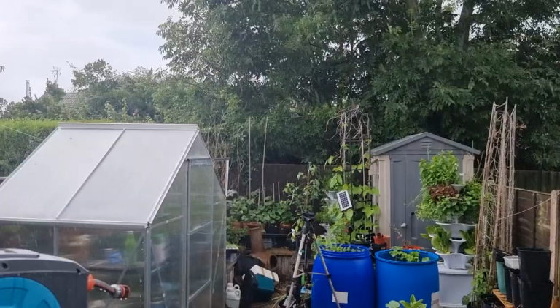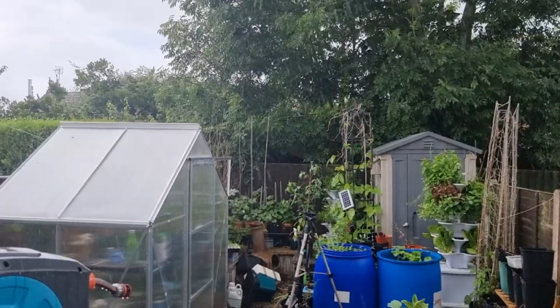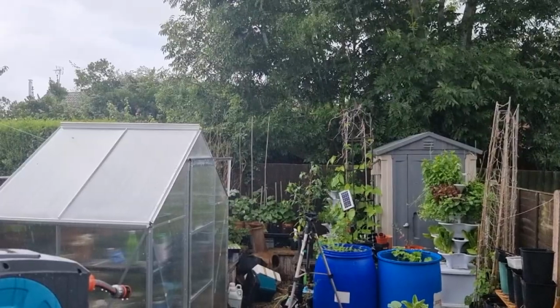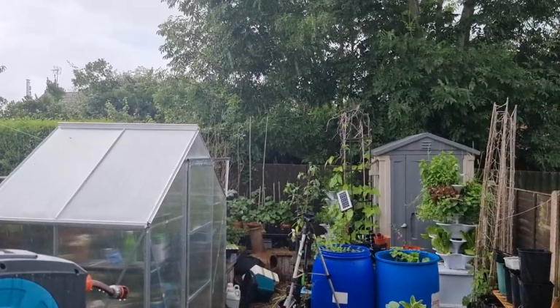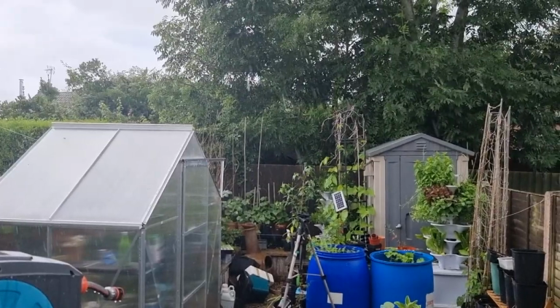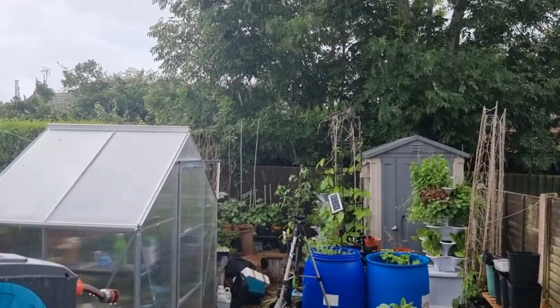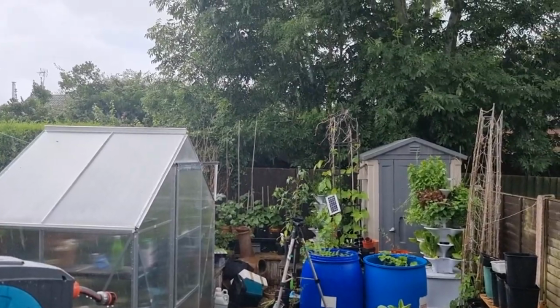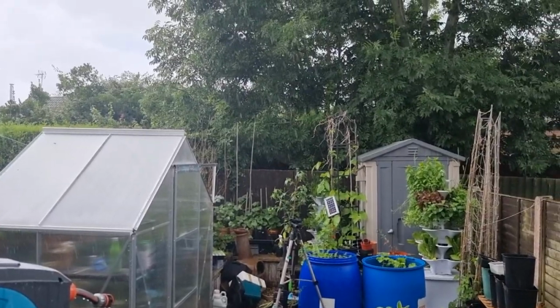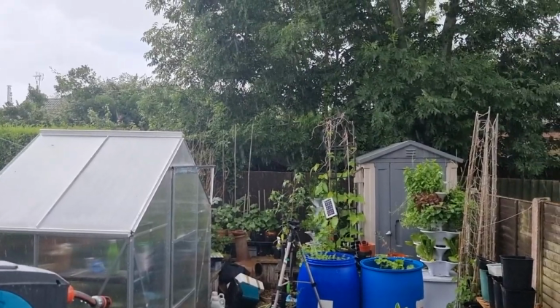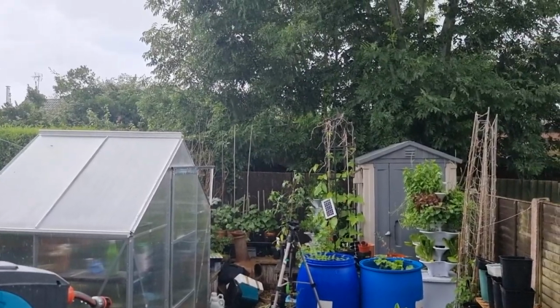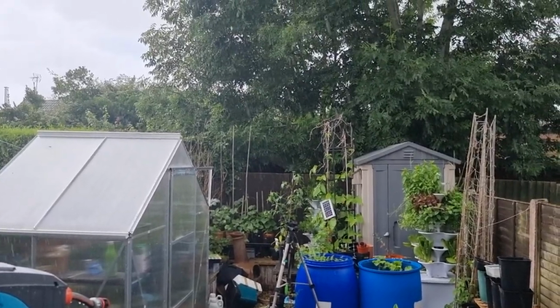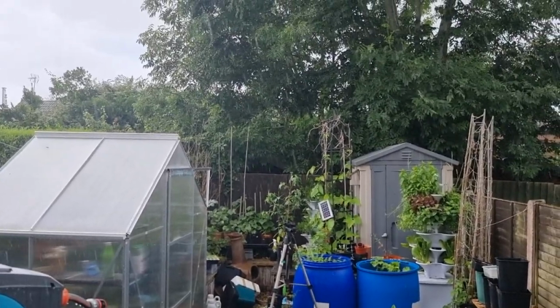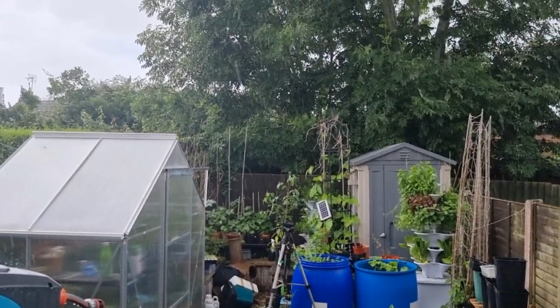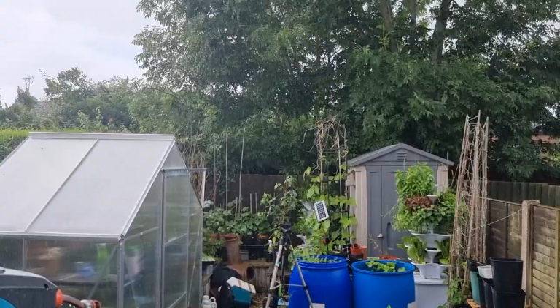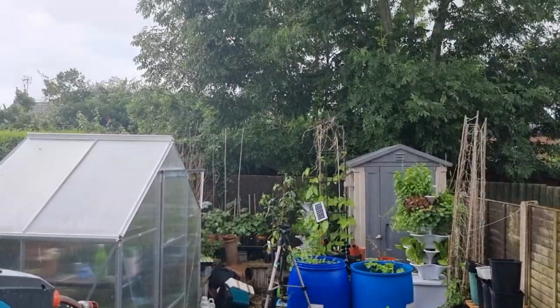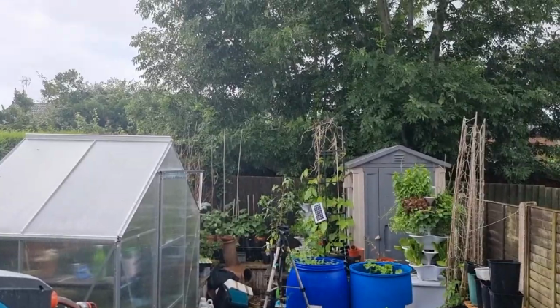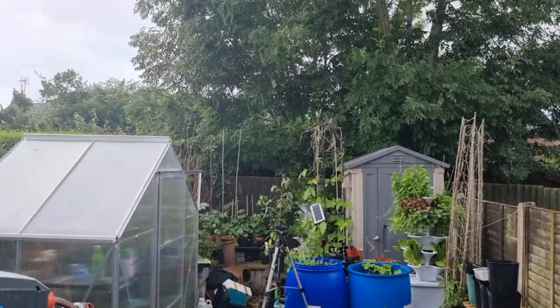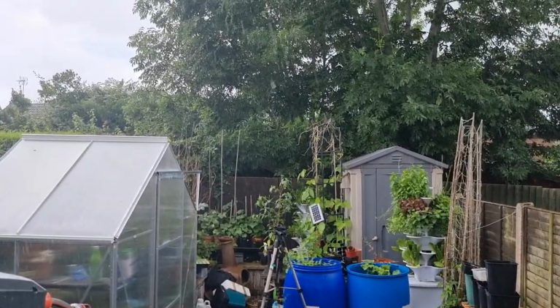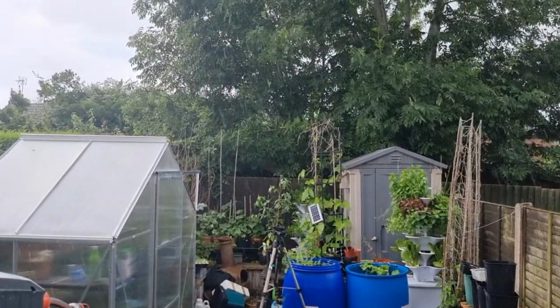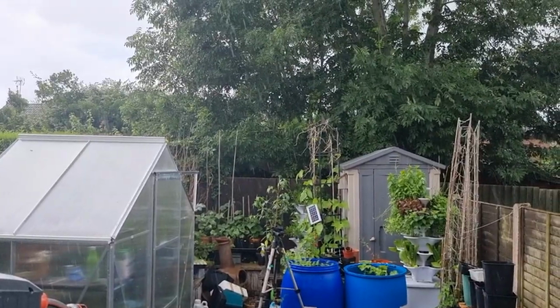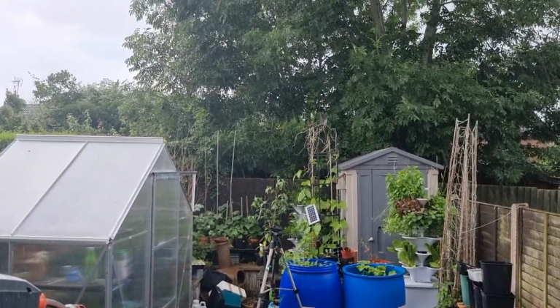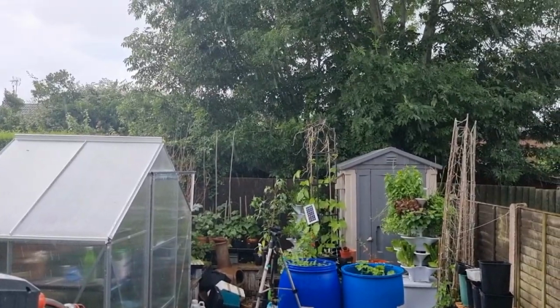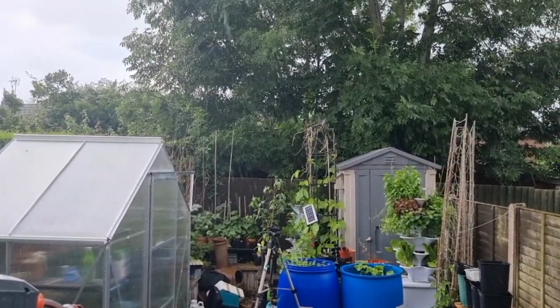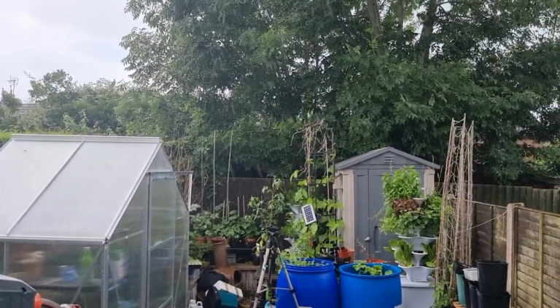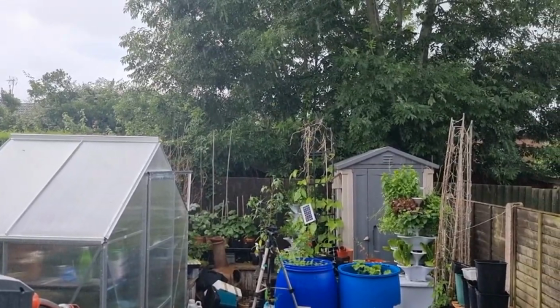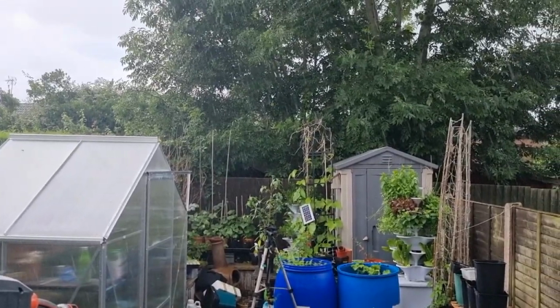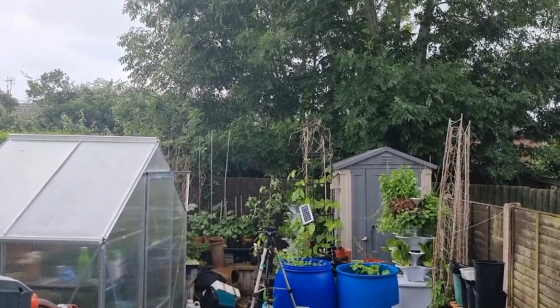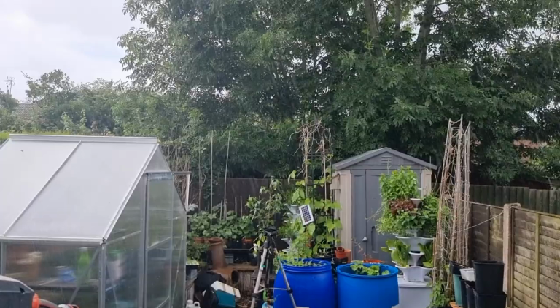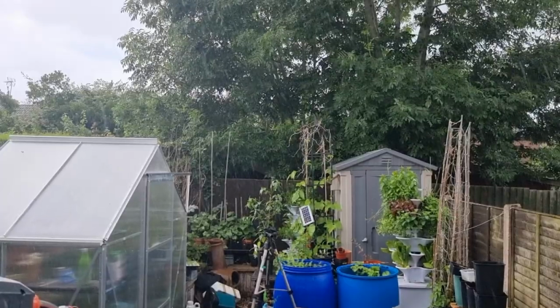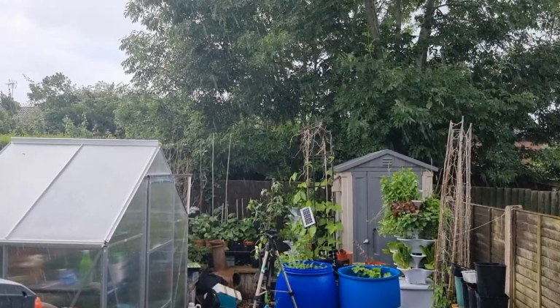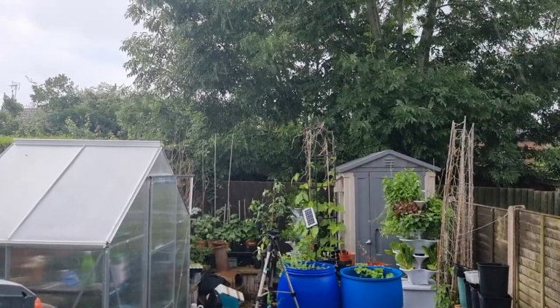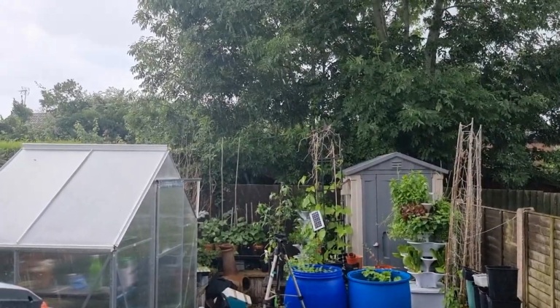Alright guys, I'm indoors for the intro today — I wonder why. Anyway, we've got a second bucket of Casablanca, so we'll compare those to the ones from three weeks ago, a bit of harvesting and preserving, and I've made a new weeding tool.